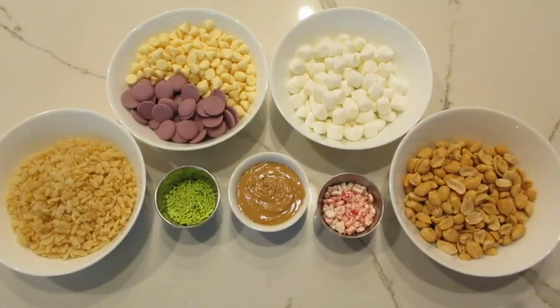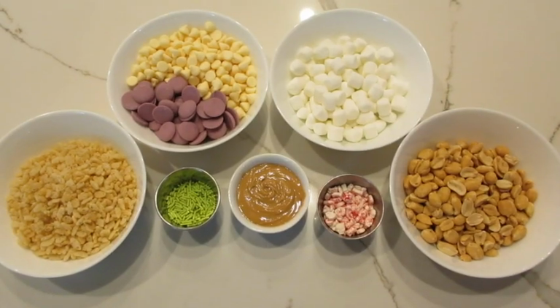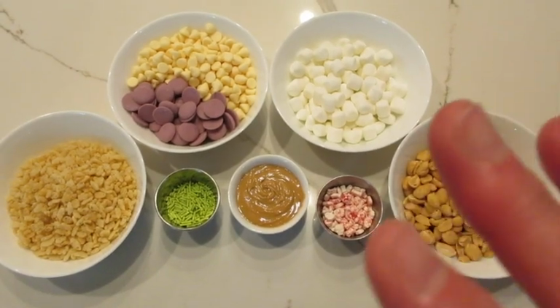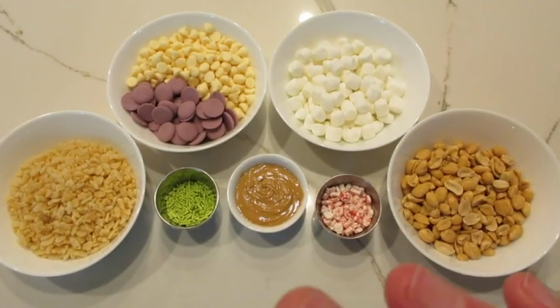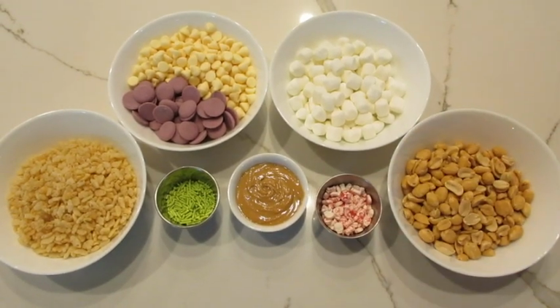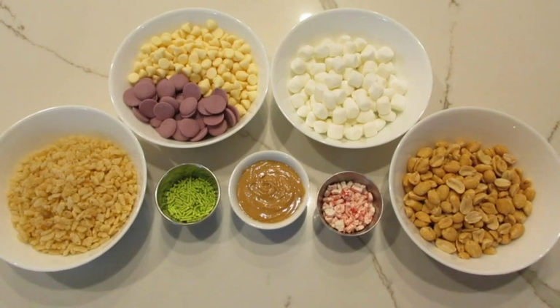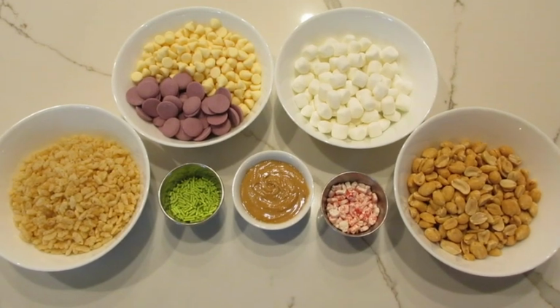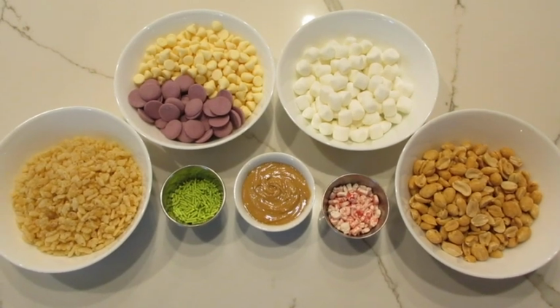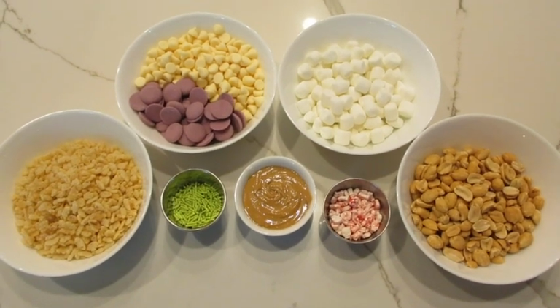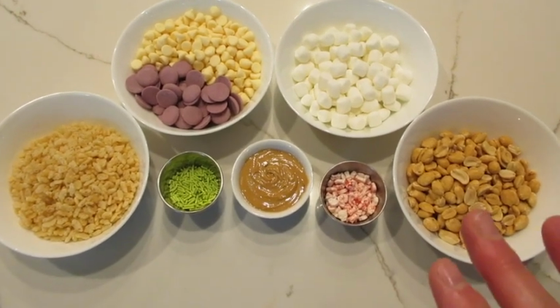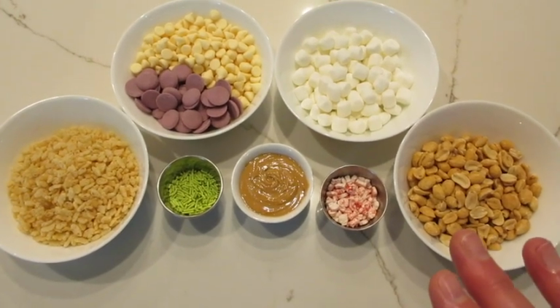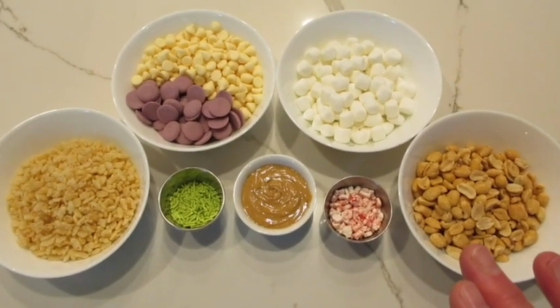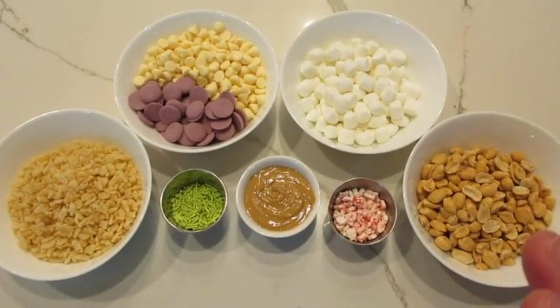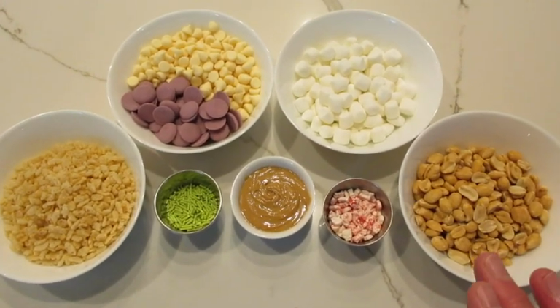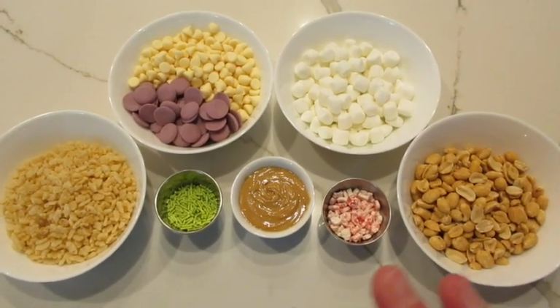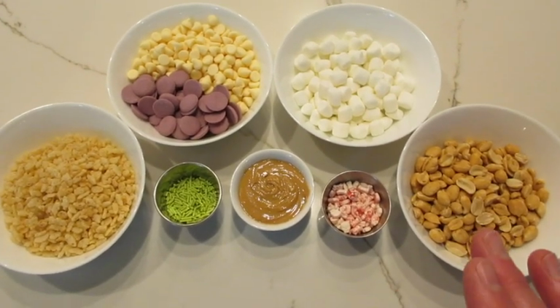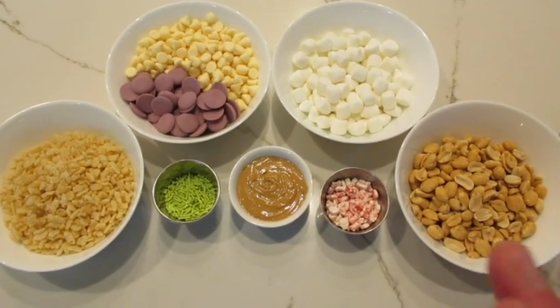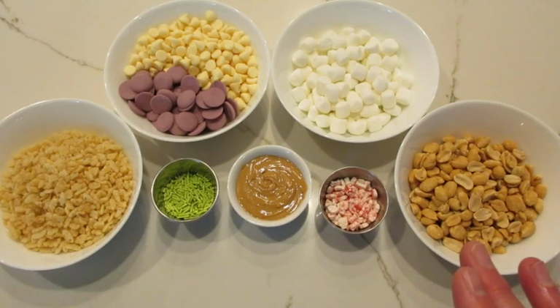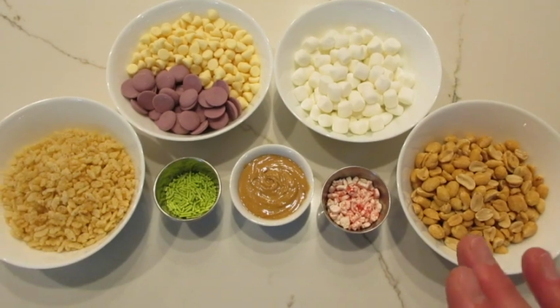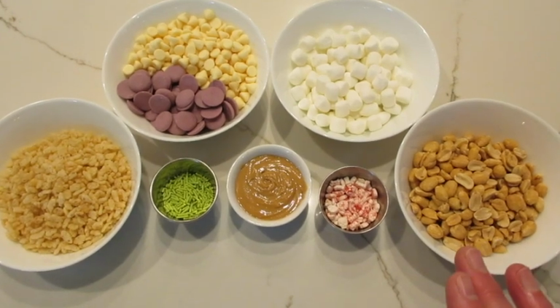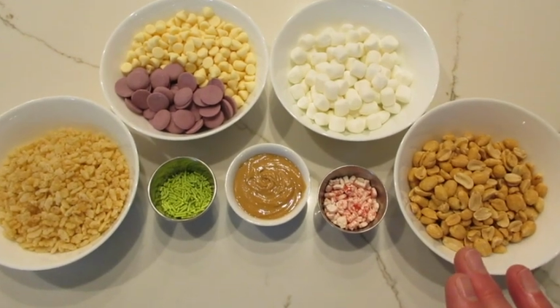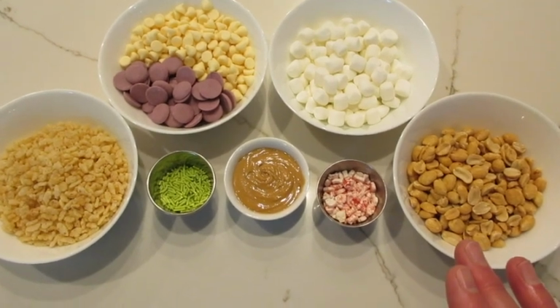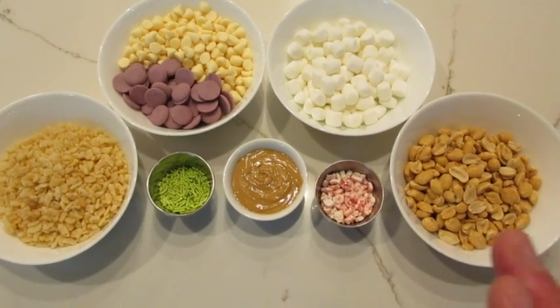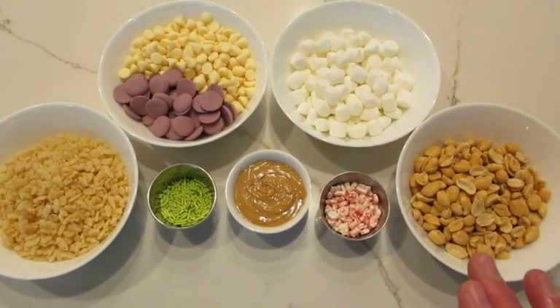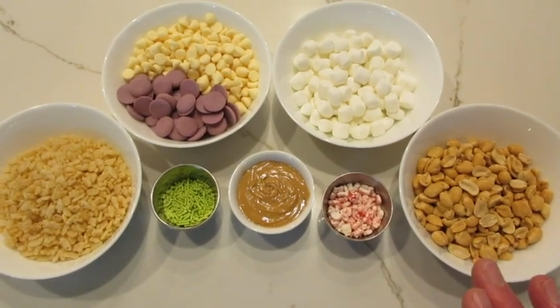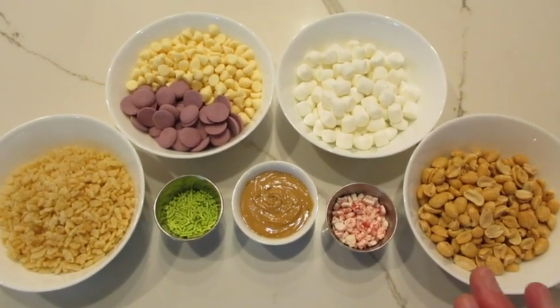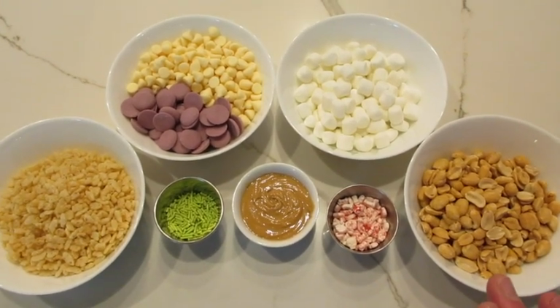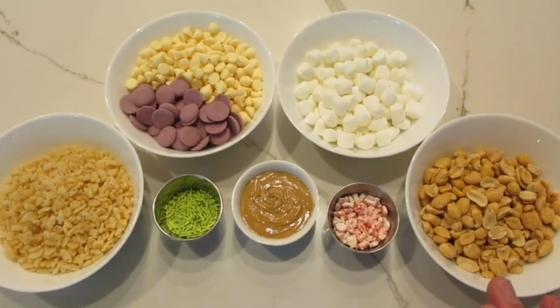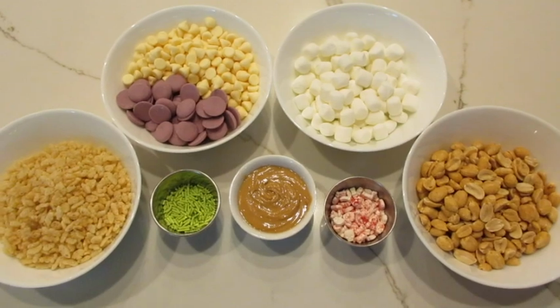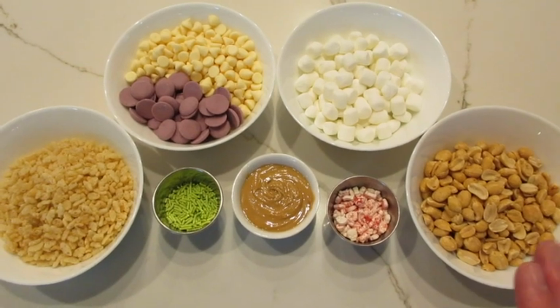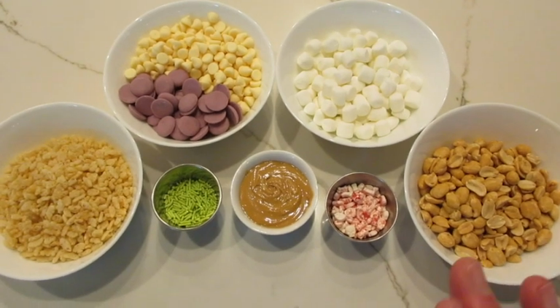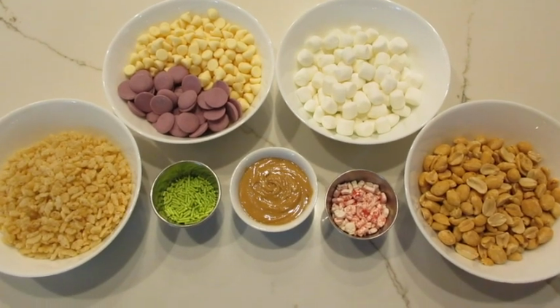Happy Halloween! It's DeRonda here with Foods 101. Today I'm going to show you how to make these Halloween Rice Krispie Cookies. You don't need to turn on your oven — they're no-bake, simple, easy to make, yet everyone loves this treat.